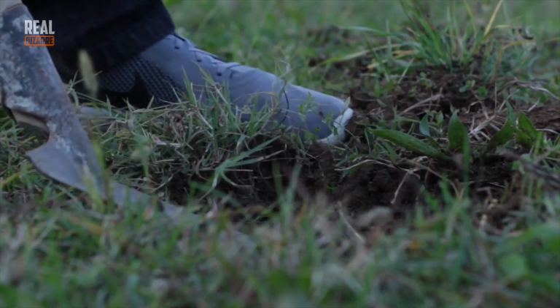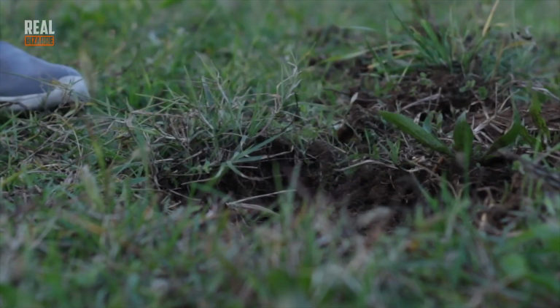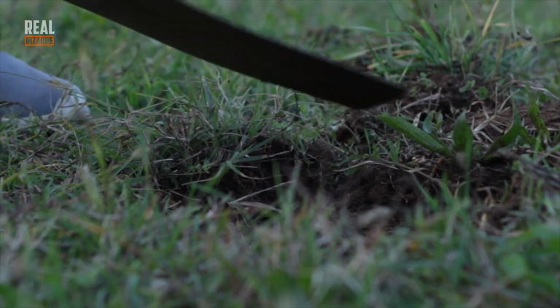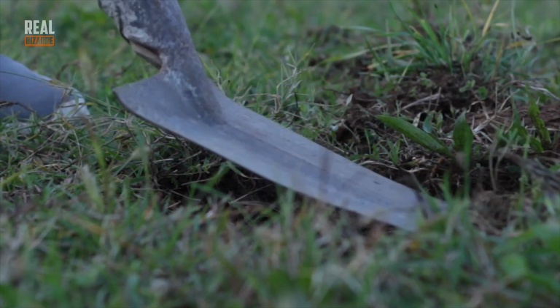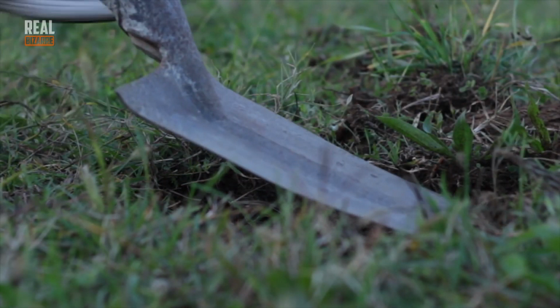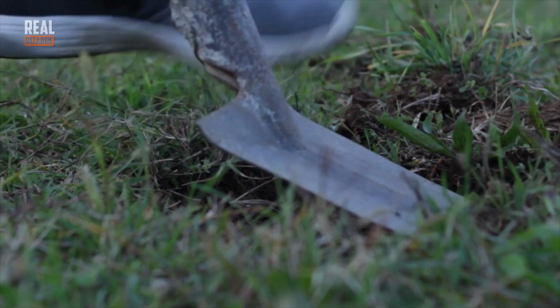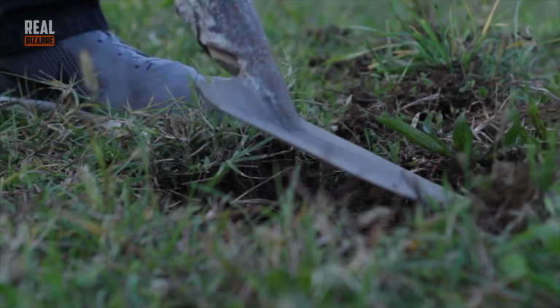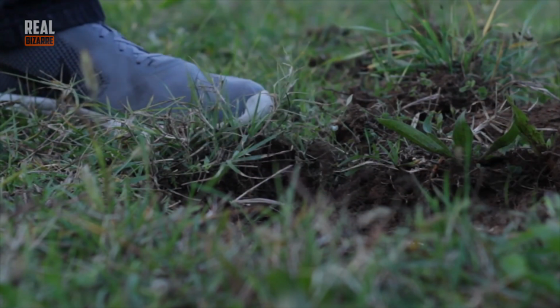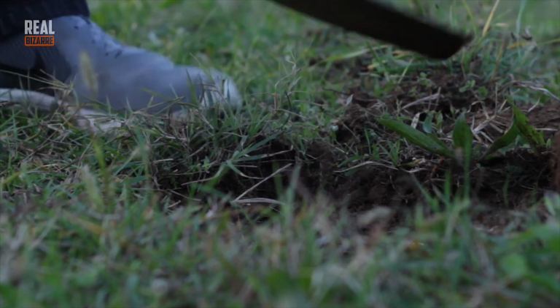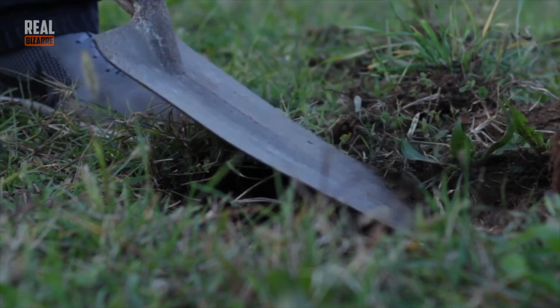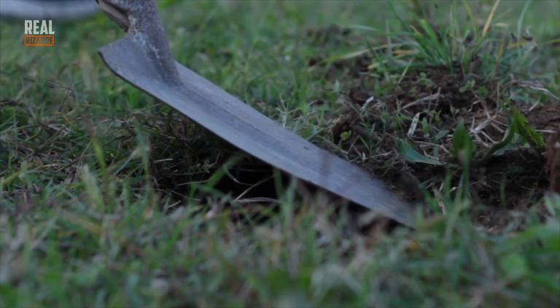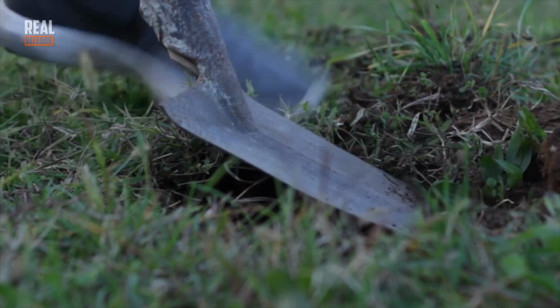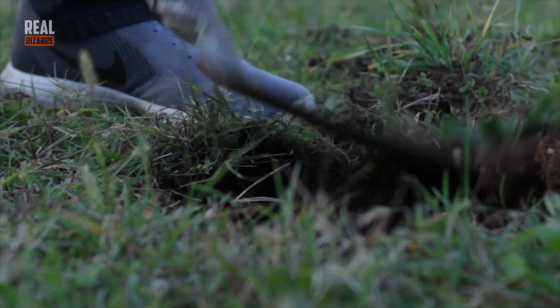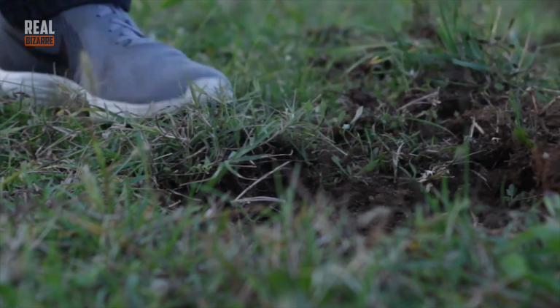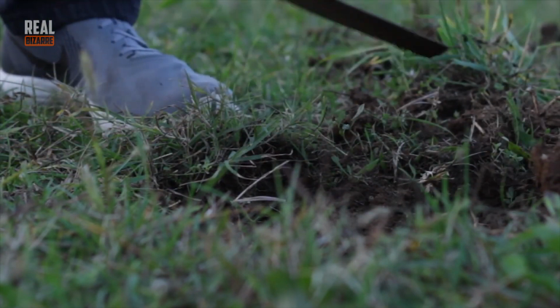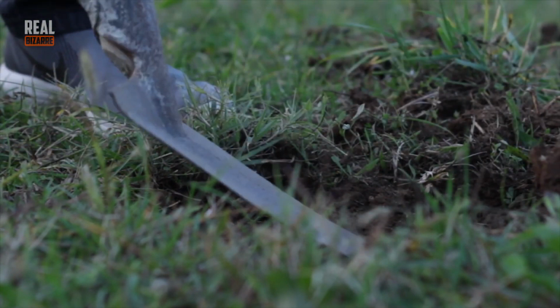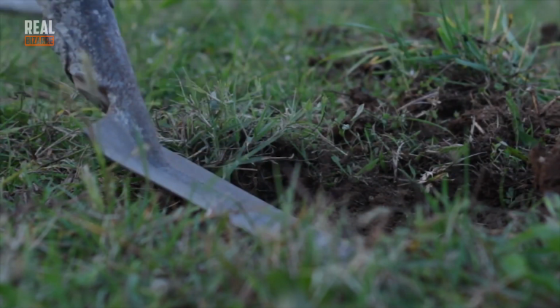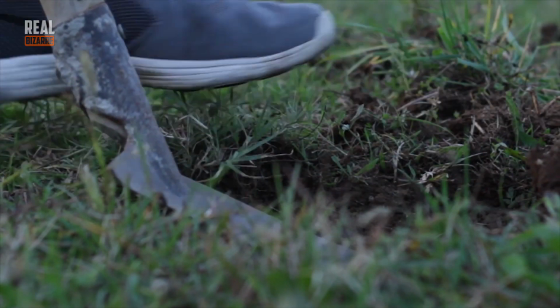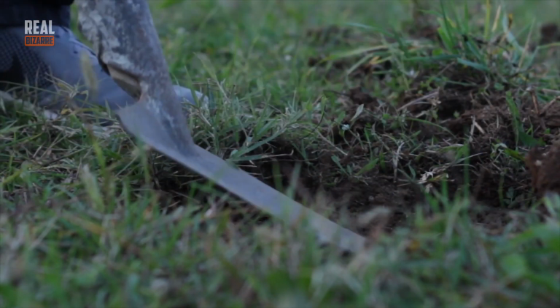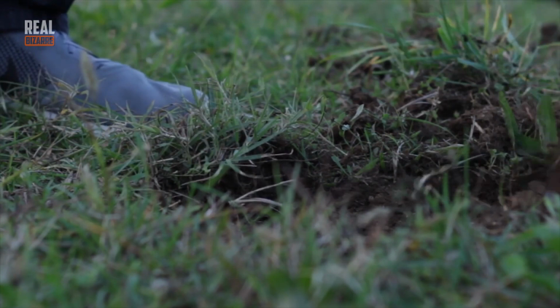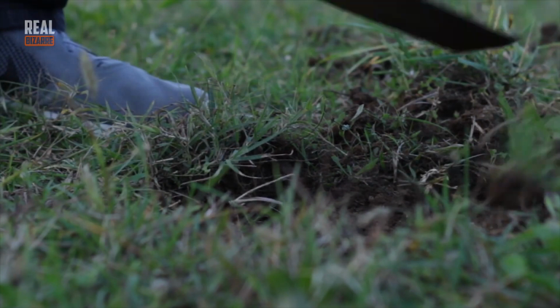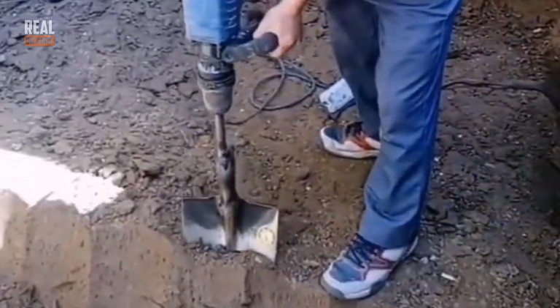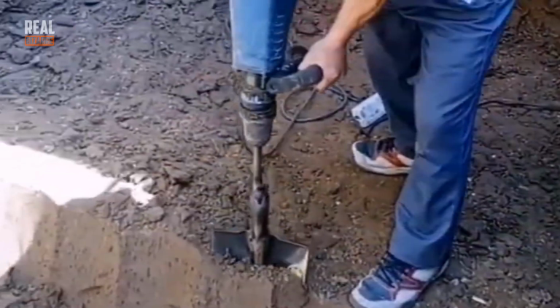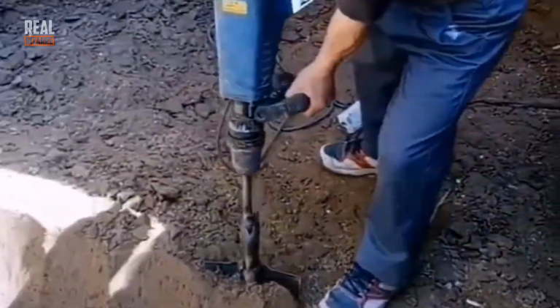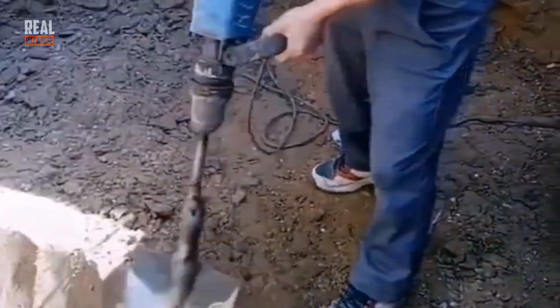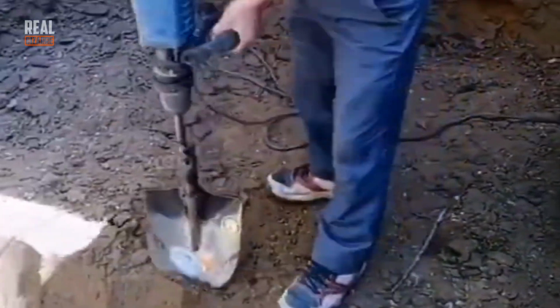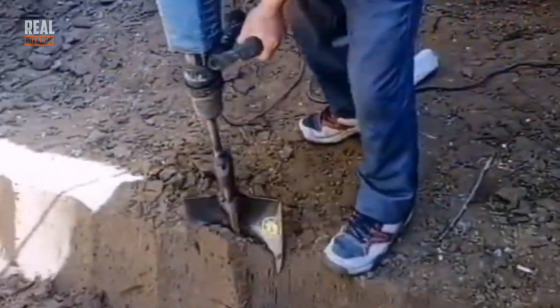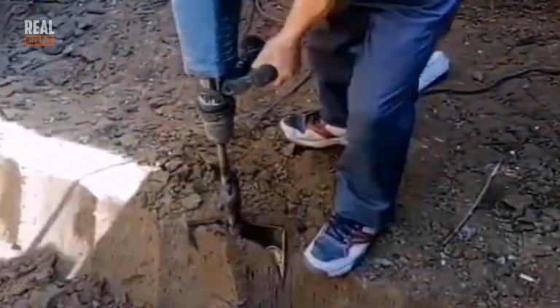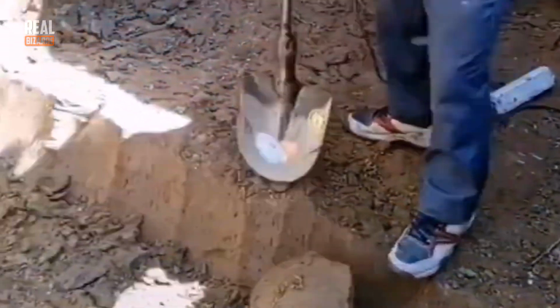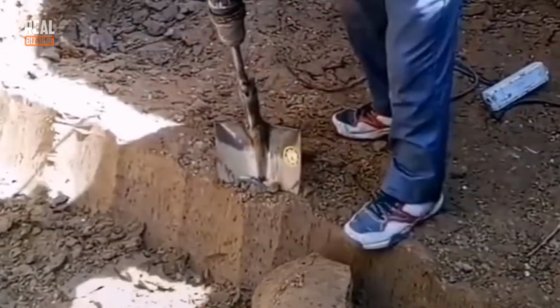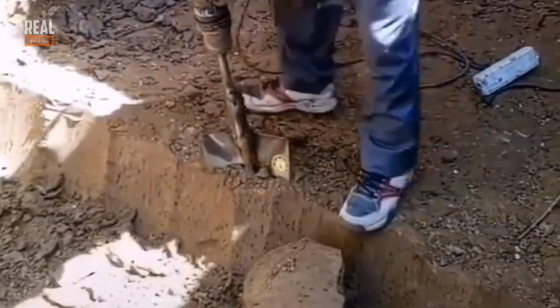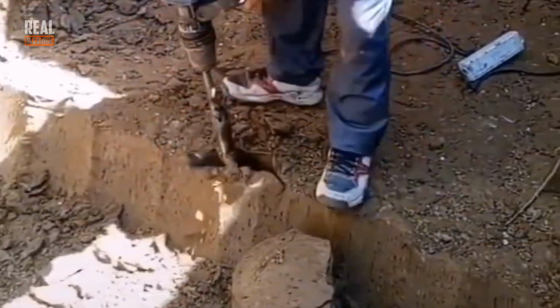I think everyone has tried digging the ground with a shovel at least once. Not the easiest and most entertaining thing to do, to be honest. So this is what this tool was invented for. Already wanna try it?